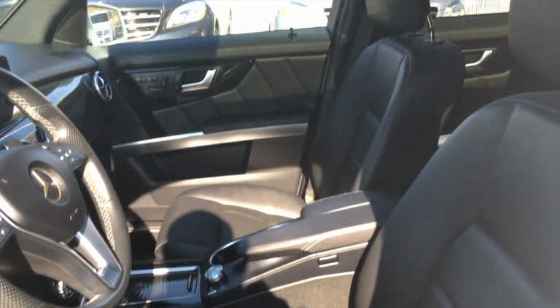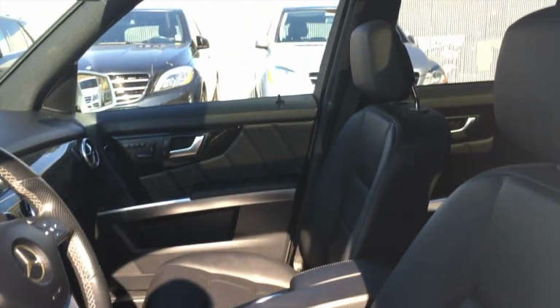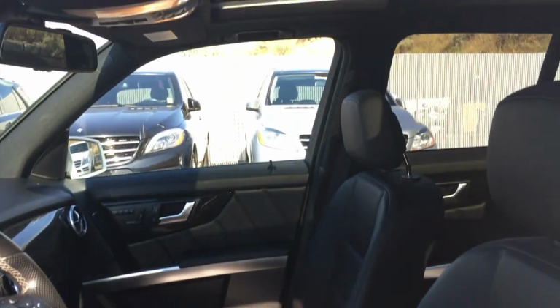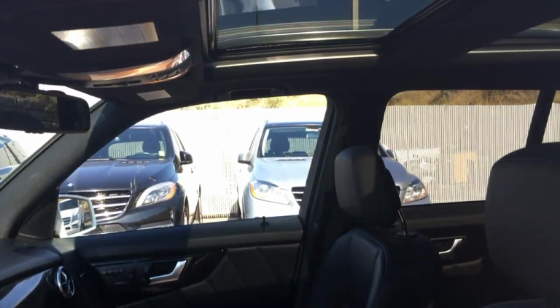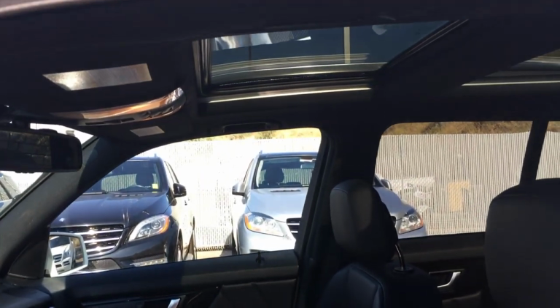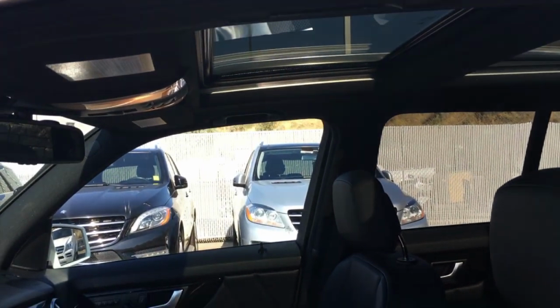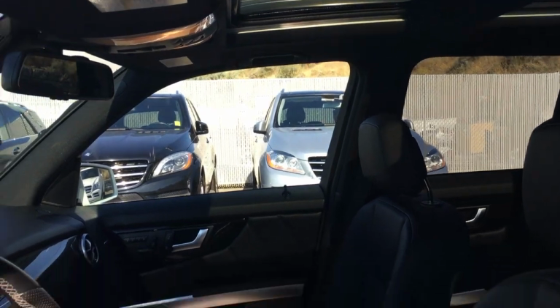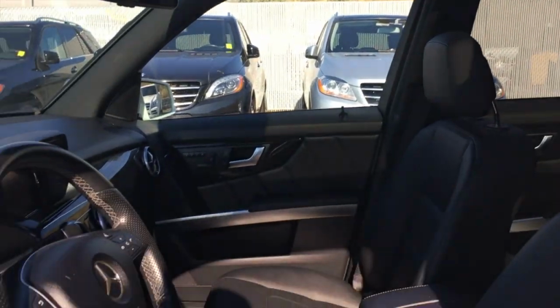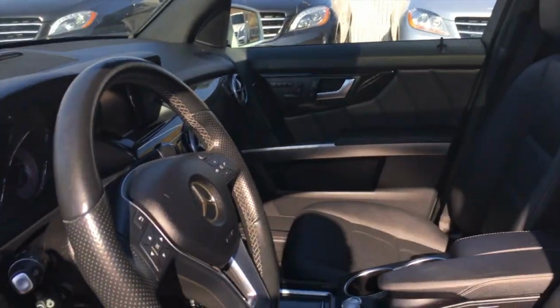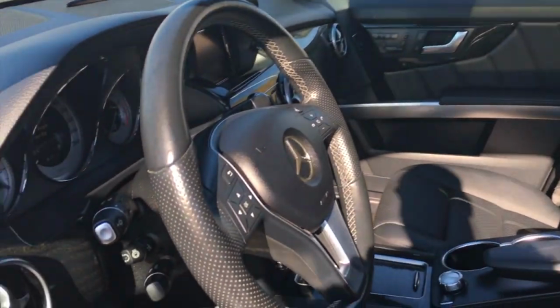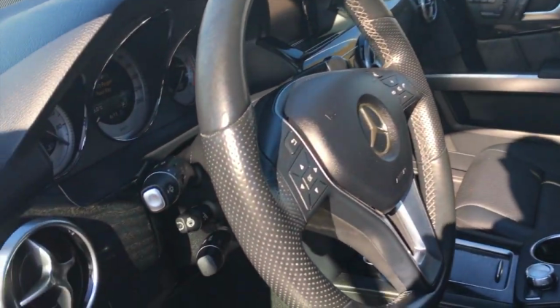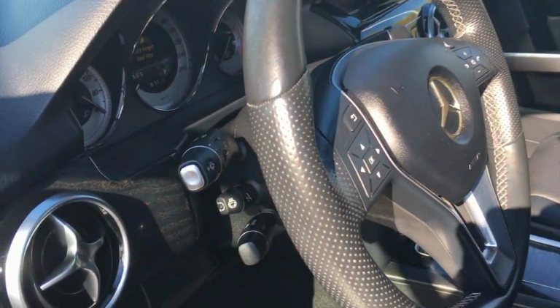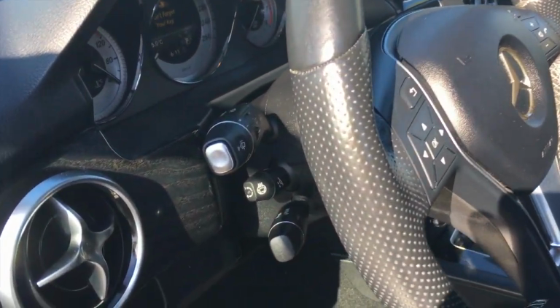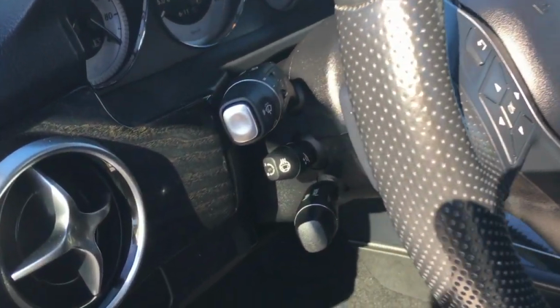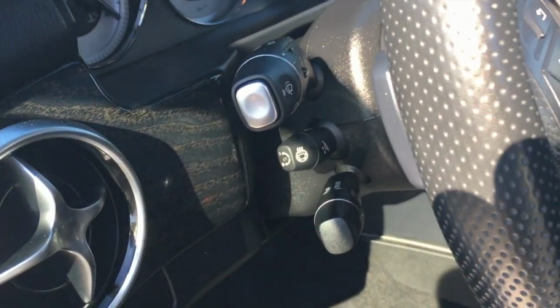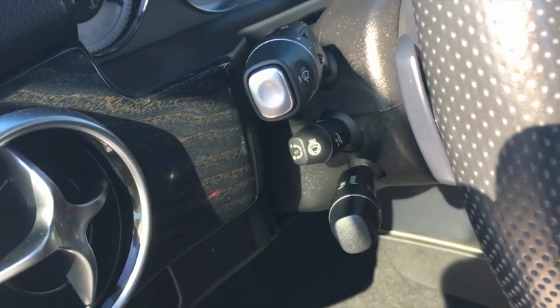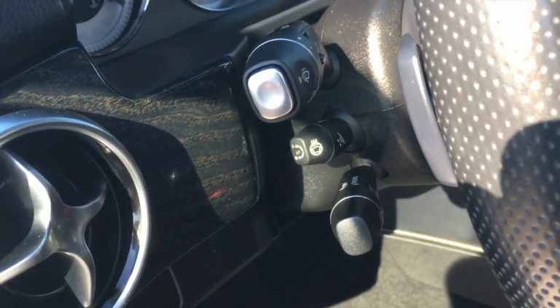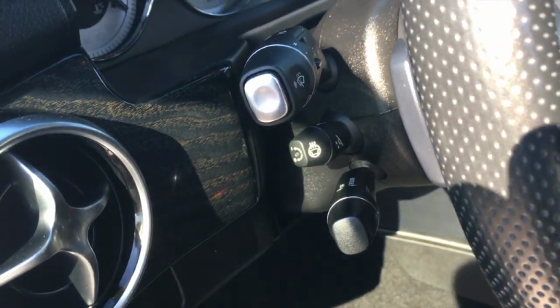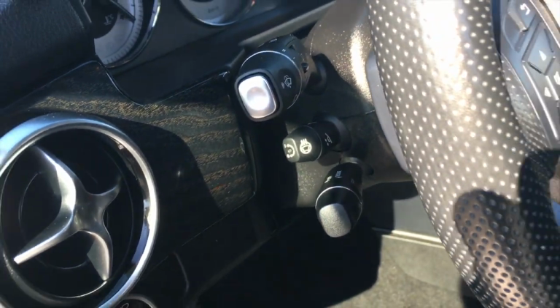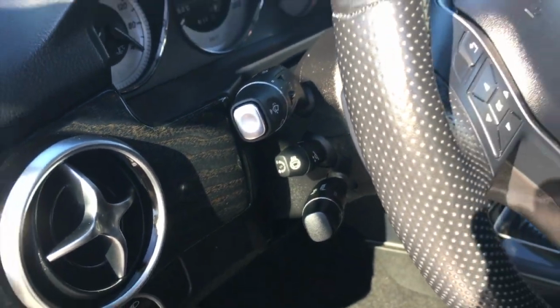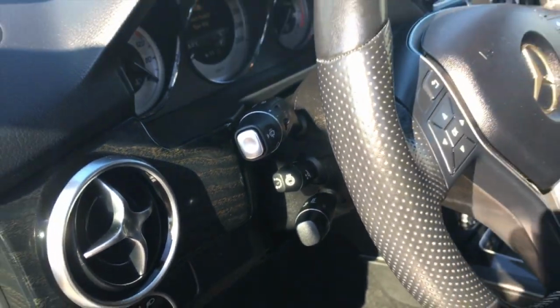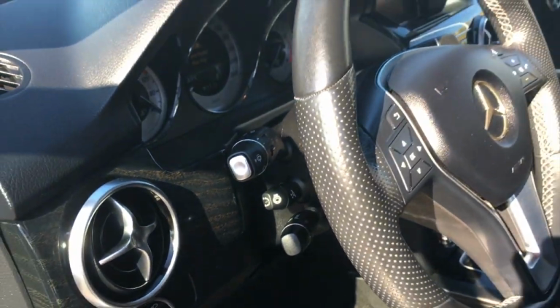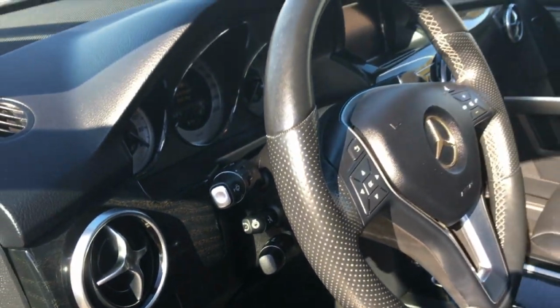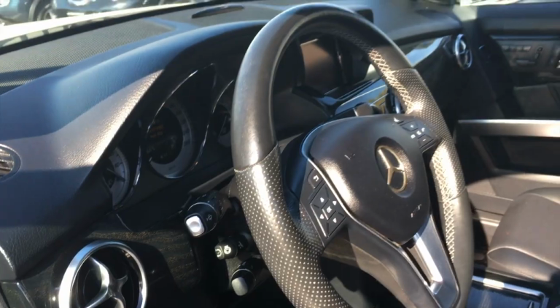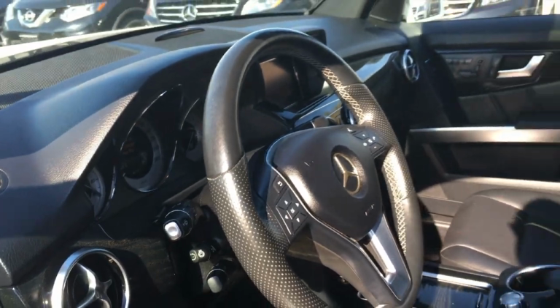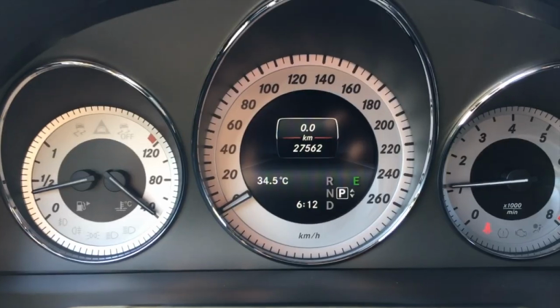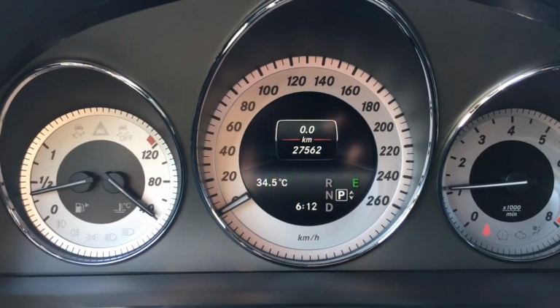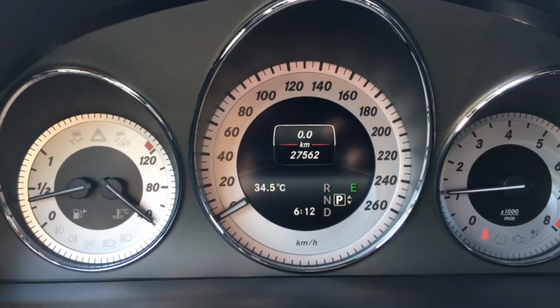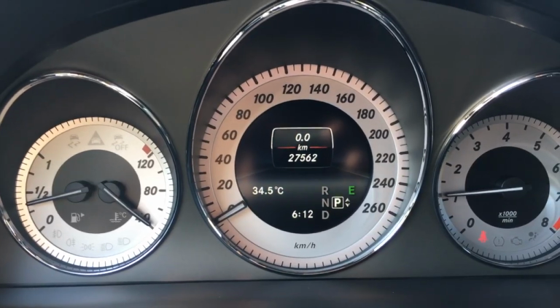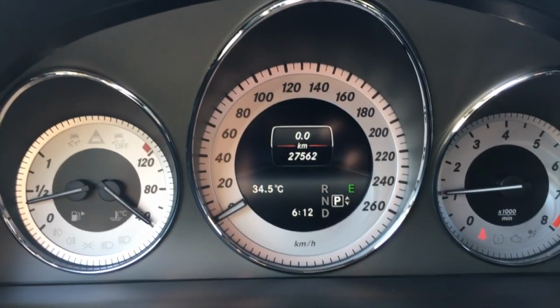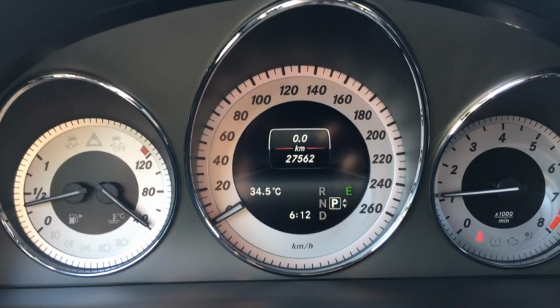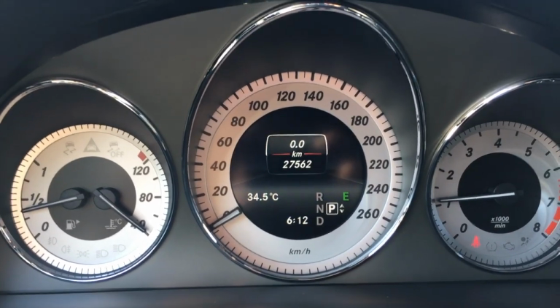We've got the power glass sunroof. You also have a heated steering wheel, very popular up here in Kamloops. Got the nice headlights in this one too. There are the kilometers on the GLK.